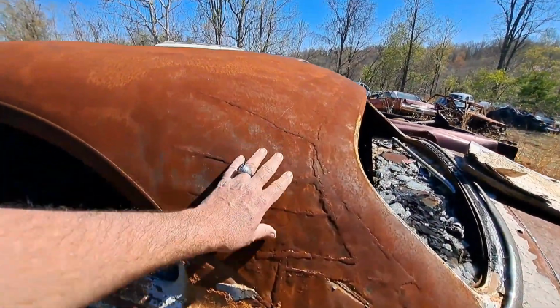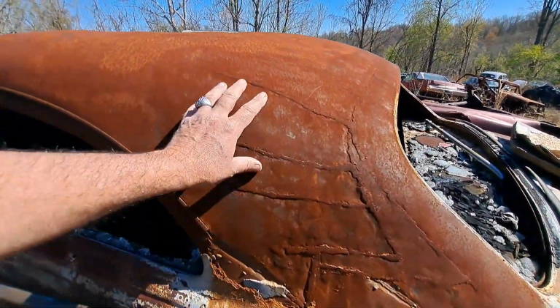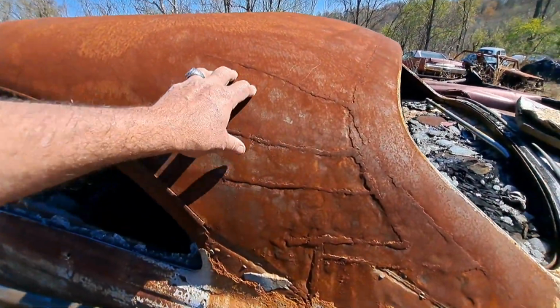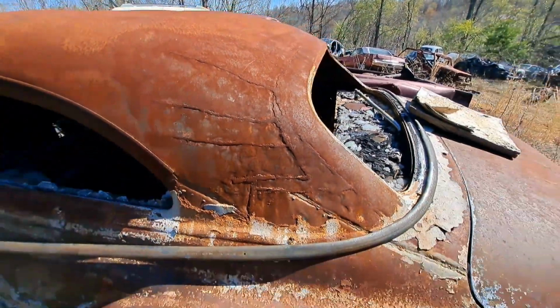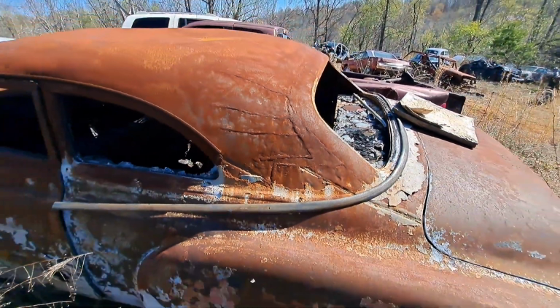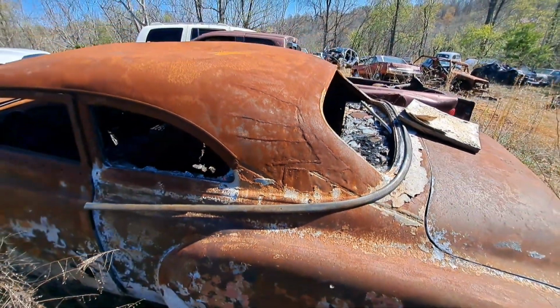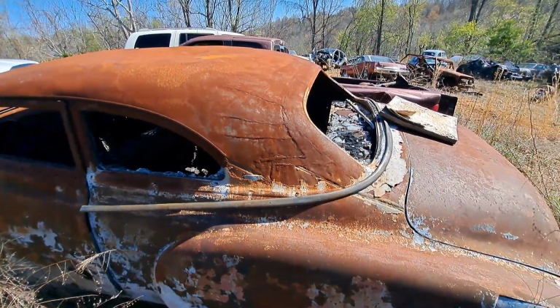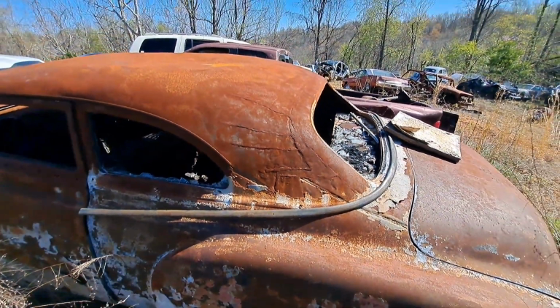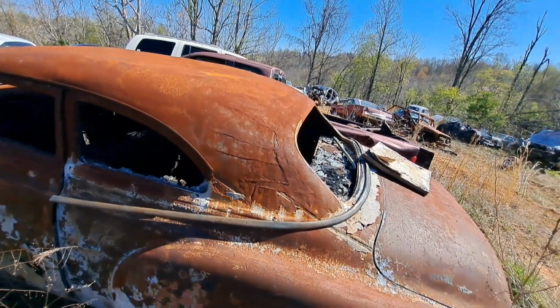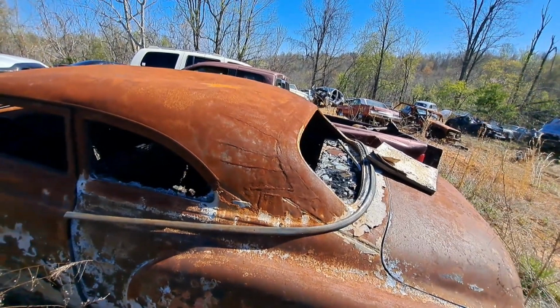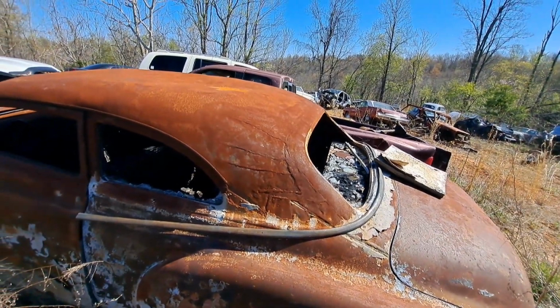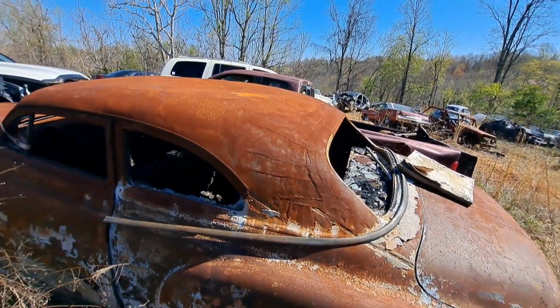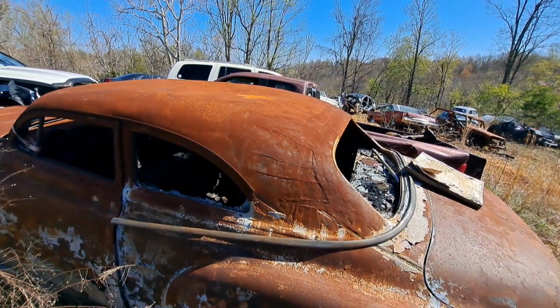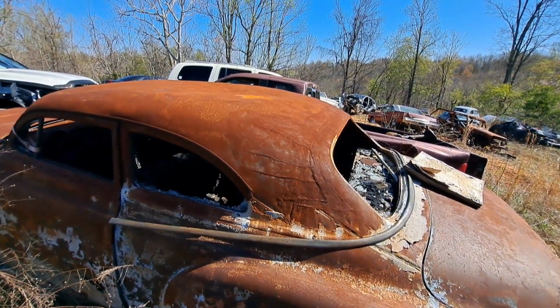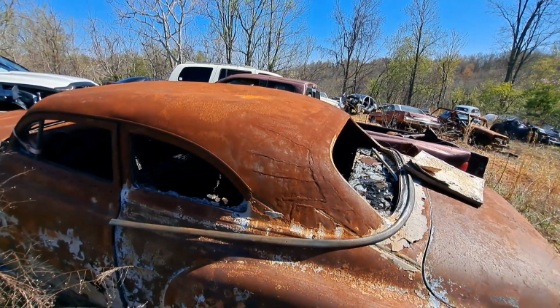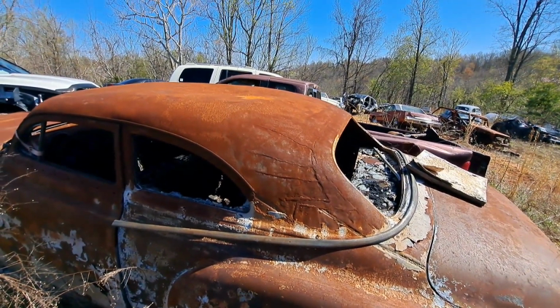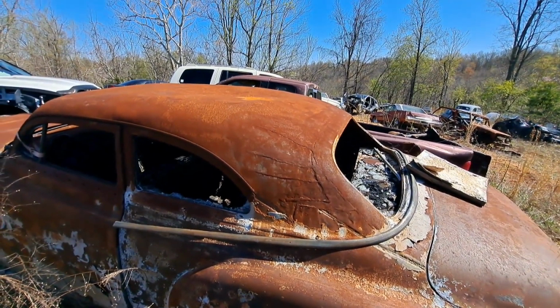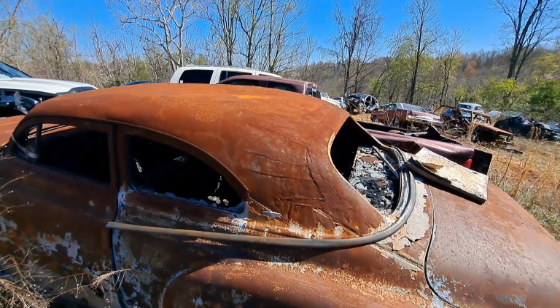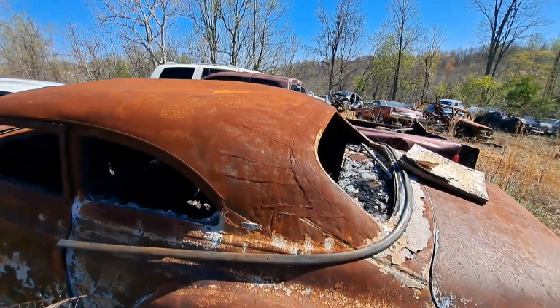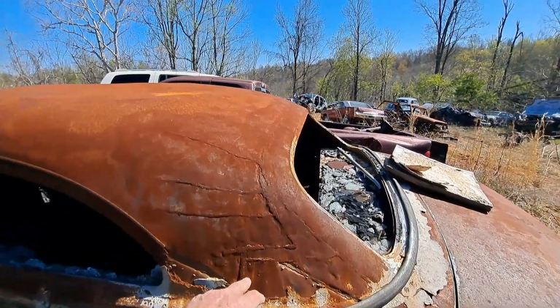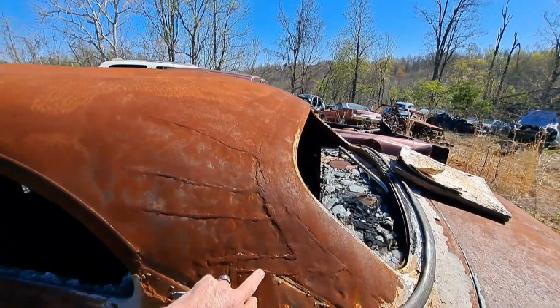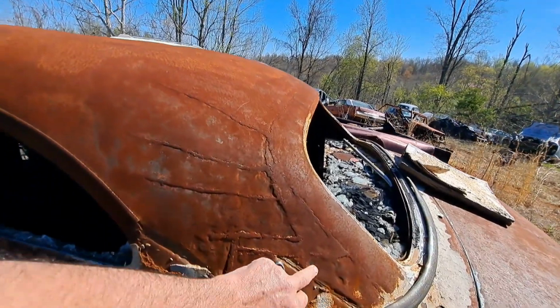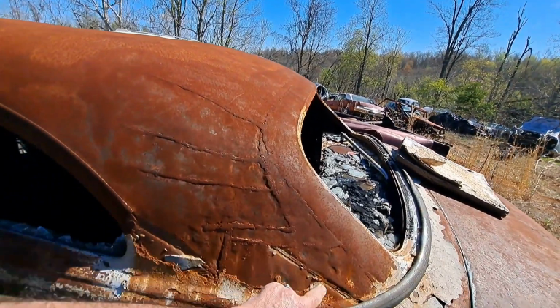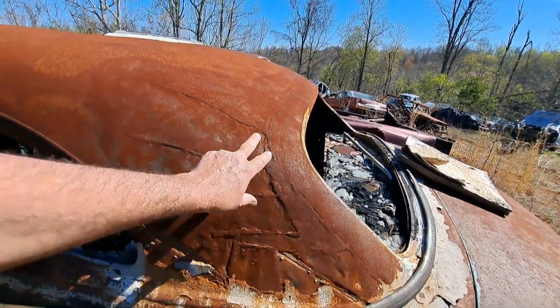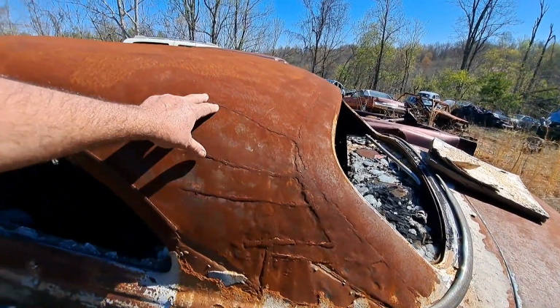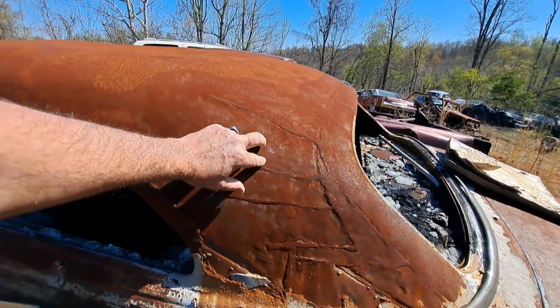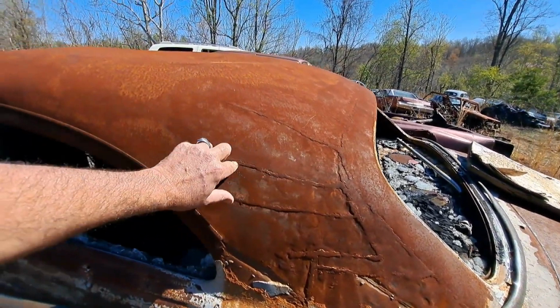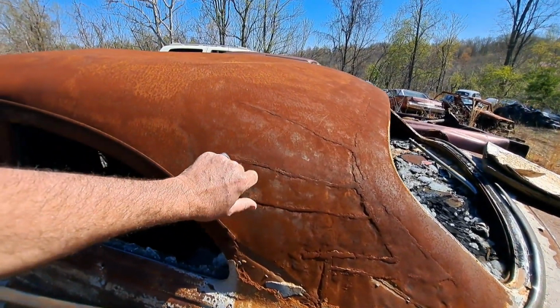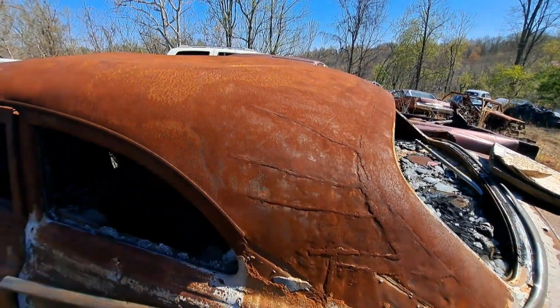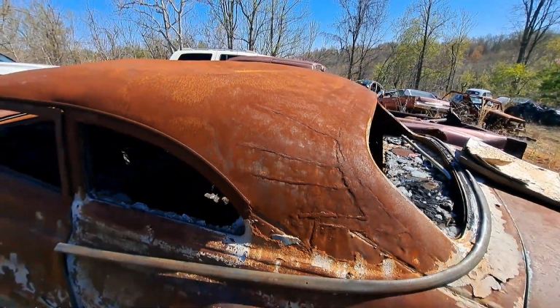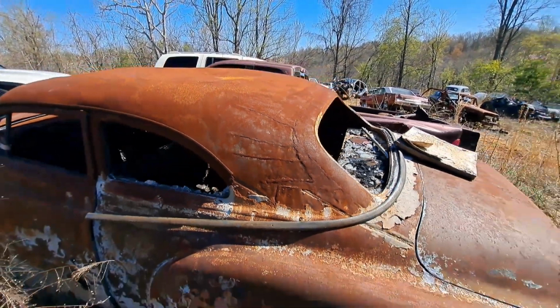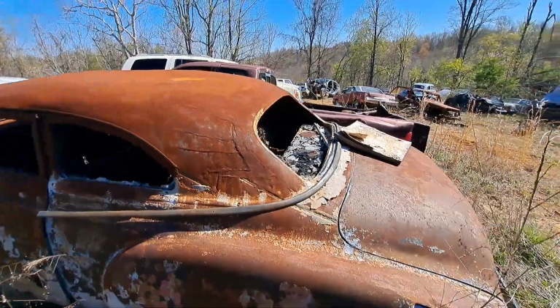Look at those chop tops. I watched Bad Chad and I think this would be considered sloppy — though of course it's hard to tell how long ago it was done.